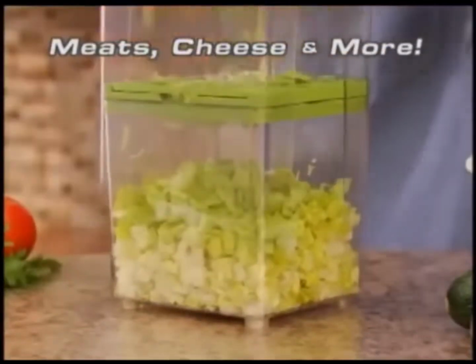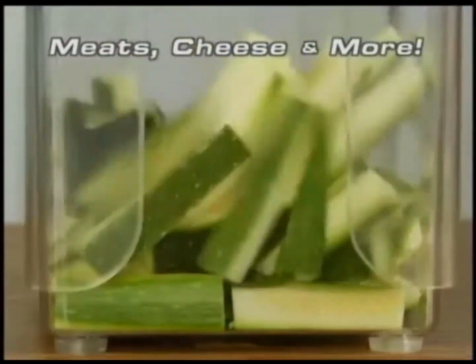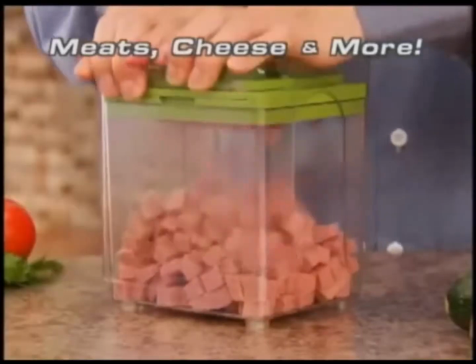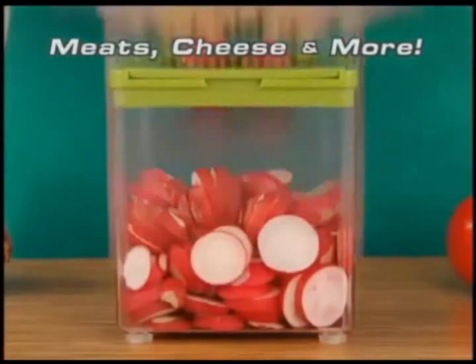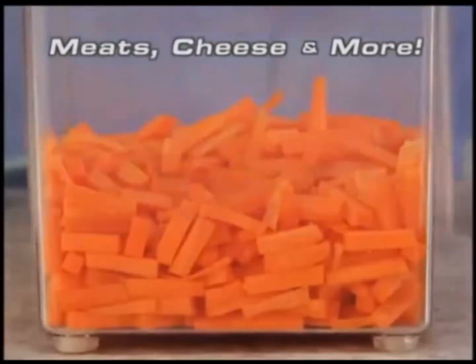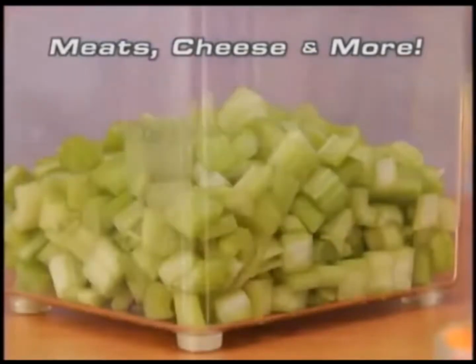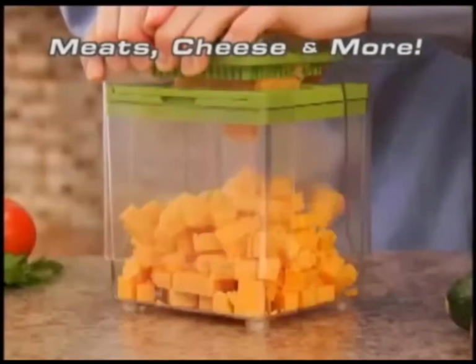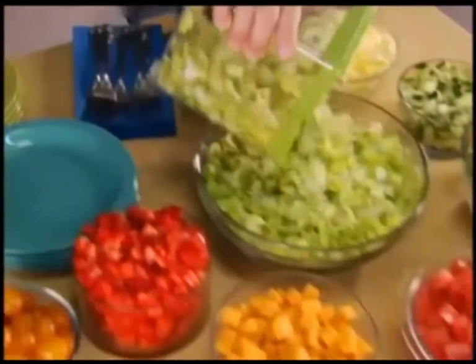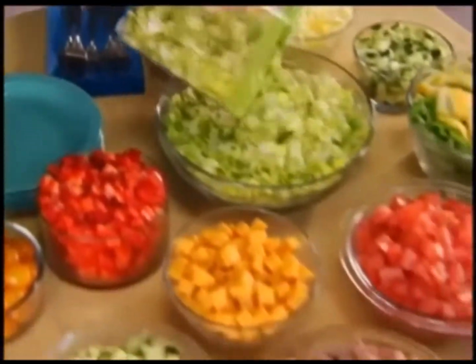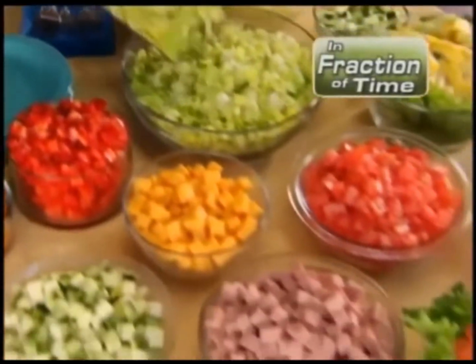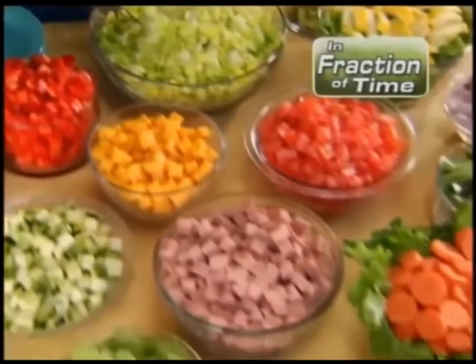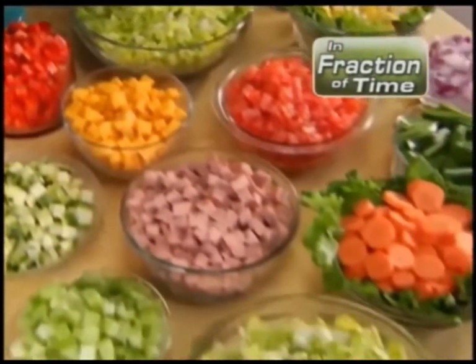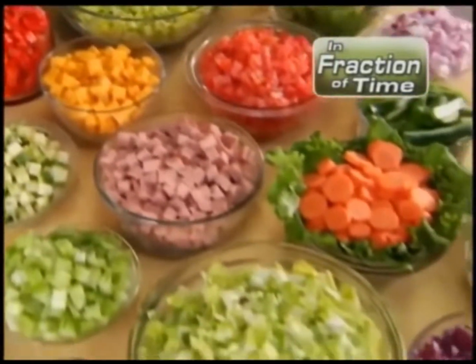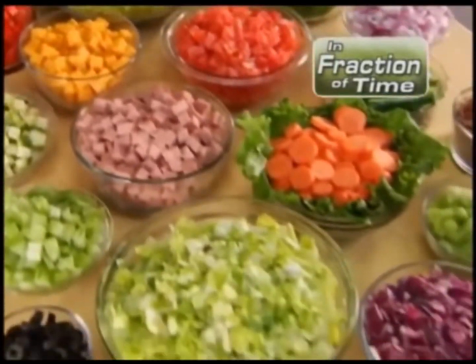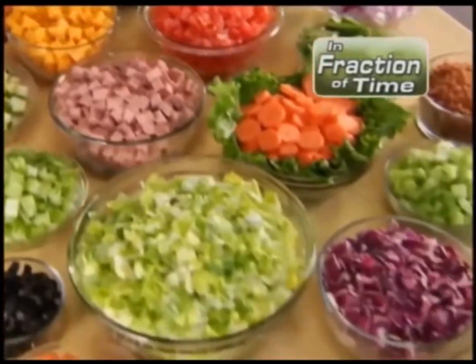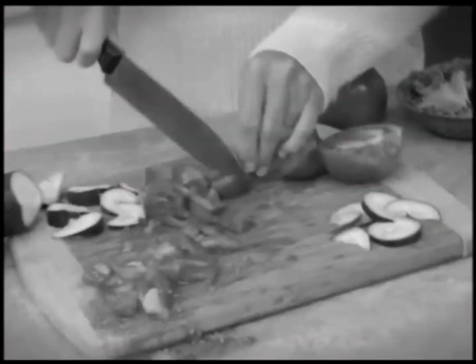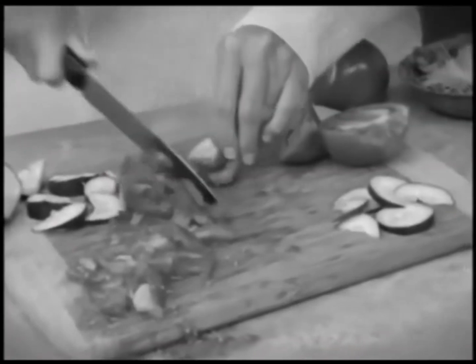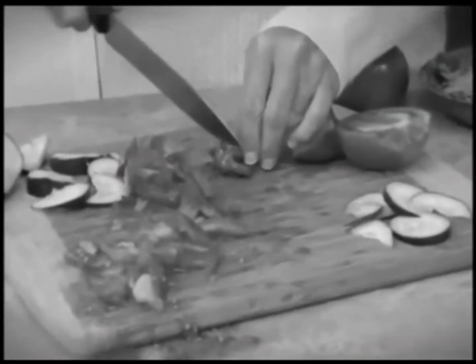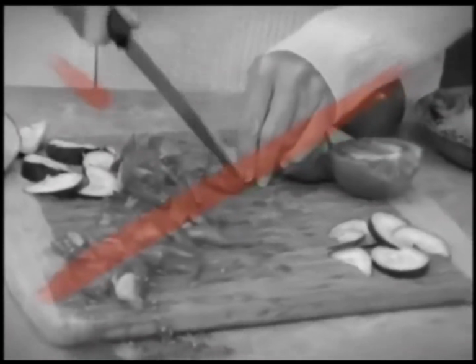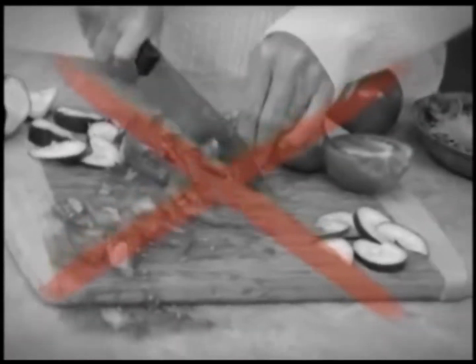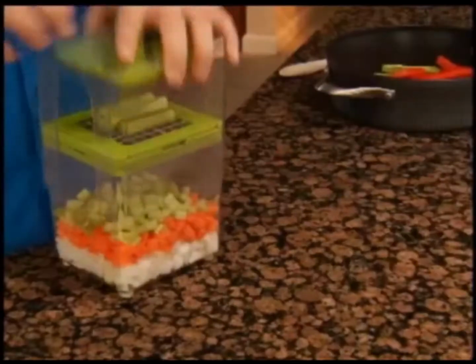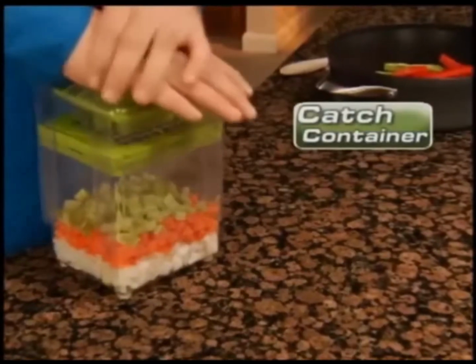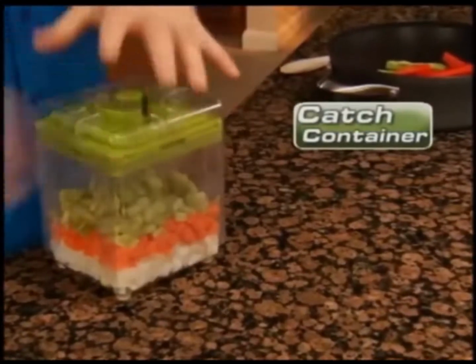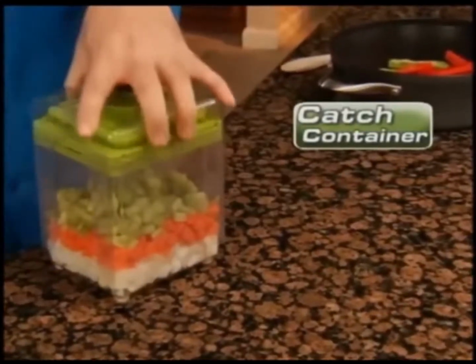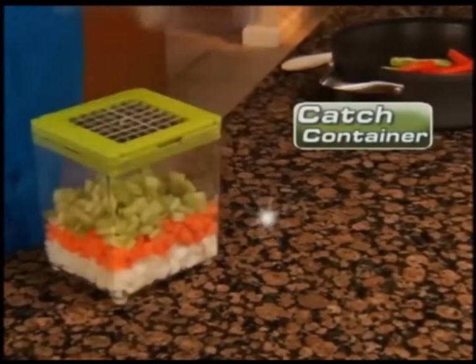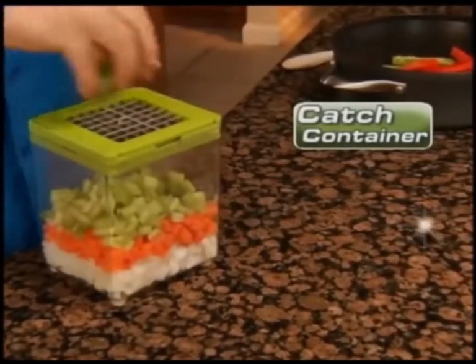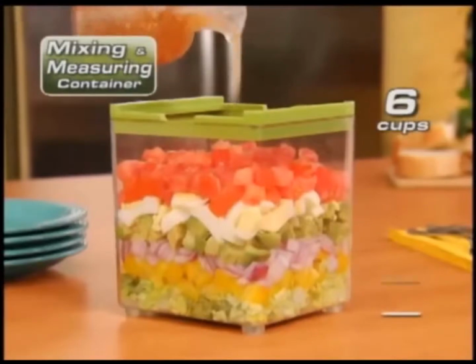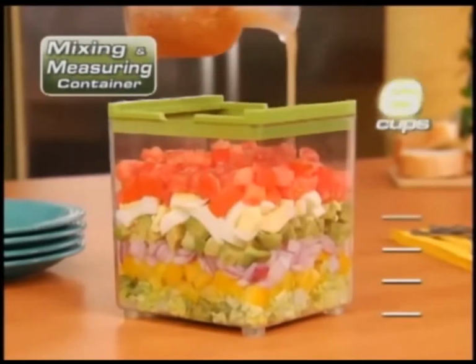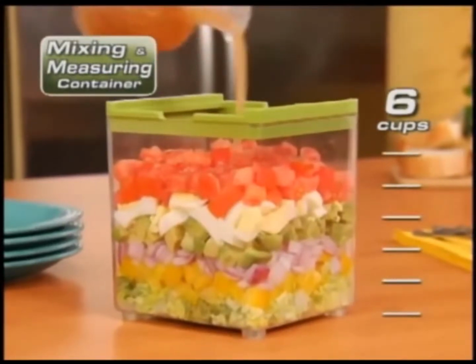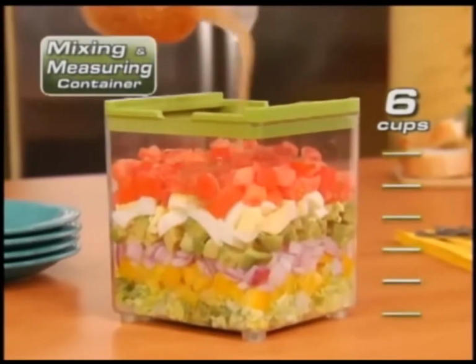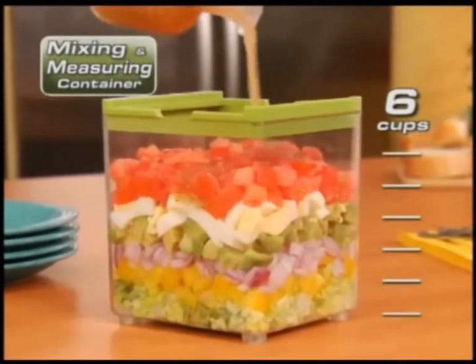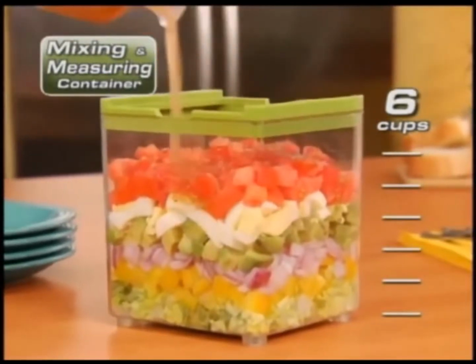It's so fast and easy, you can chop all the meats, cheeses, and fixins for a super-sized salad bar in a fraction of the time. Why hassle with a knife and messy cutting board? Chop Magic's catch container keeps your kitchen clean and doubles as a six-cup mixing and measuring container.